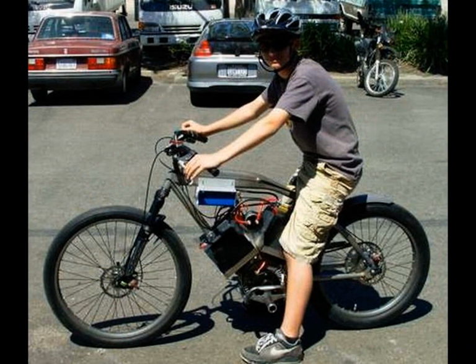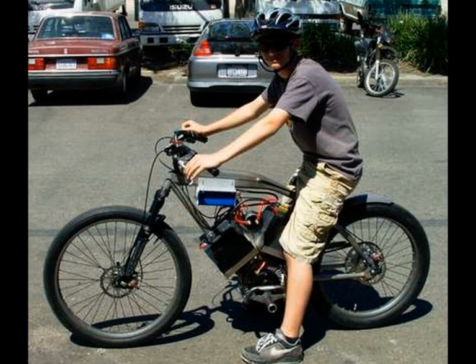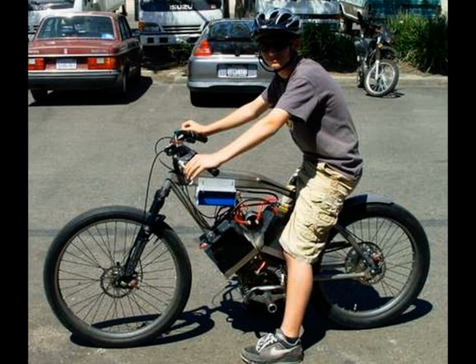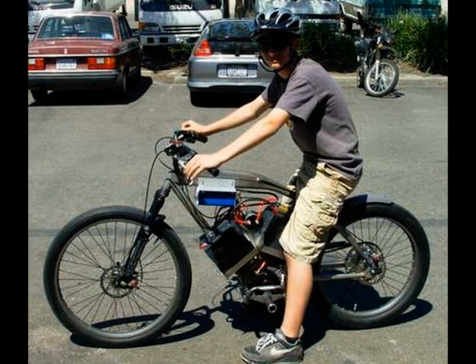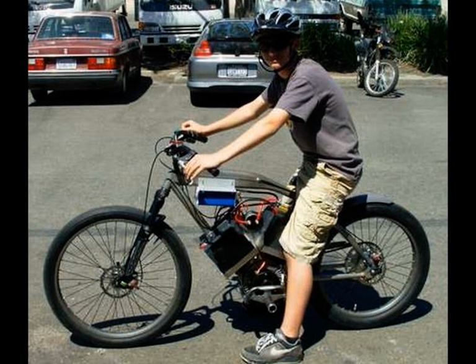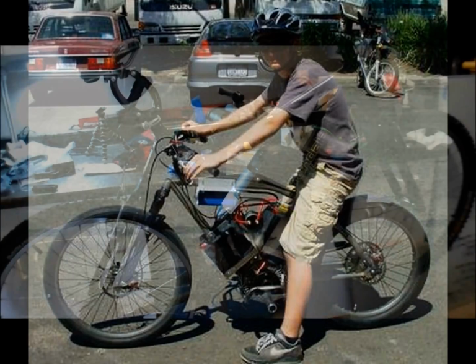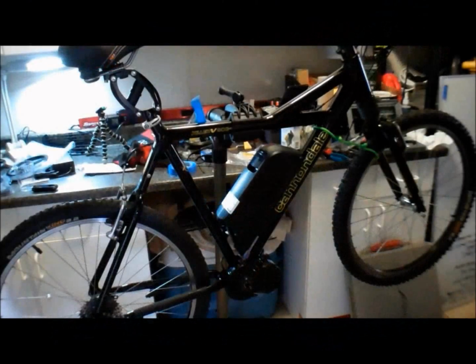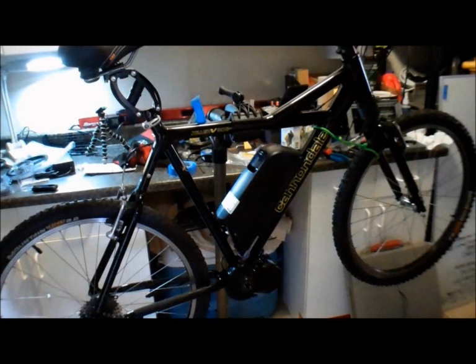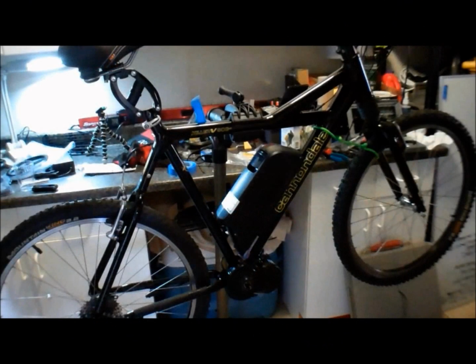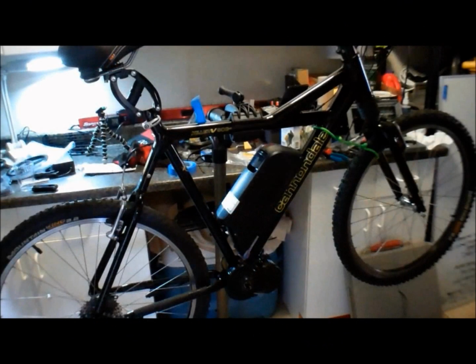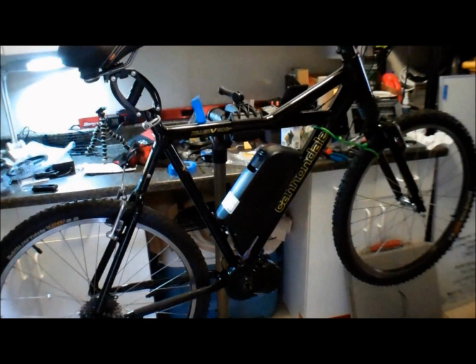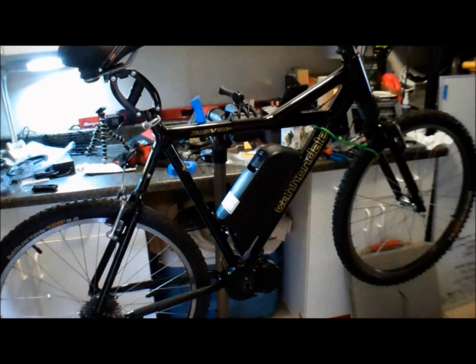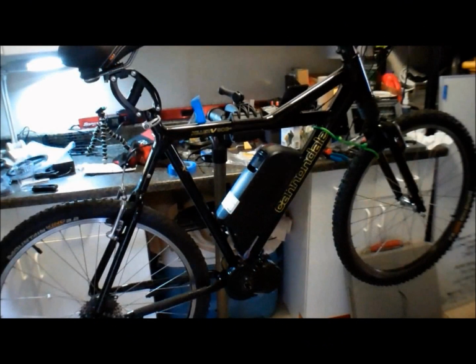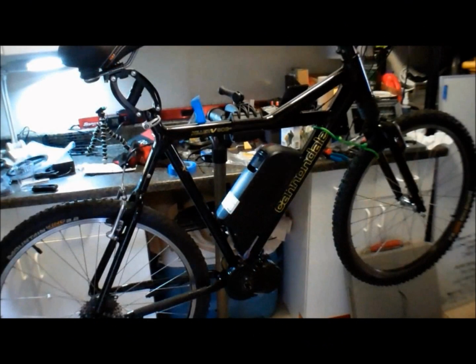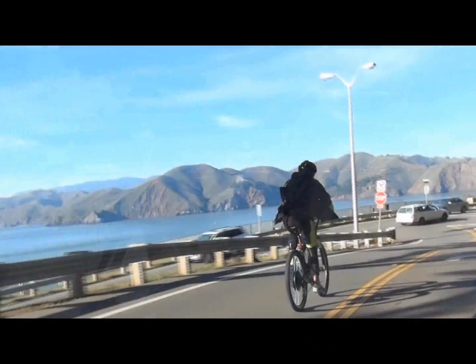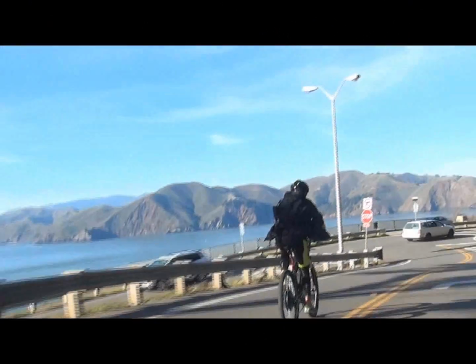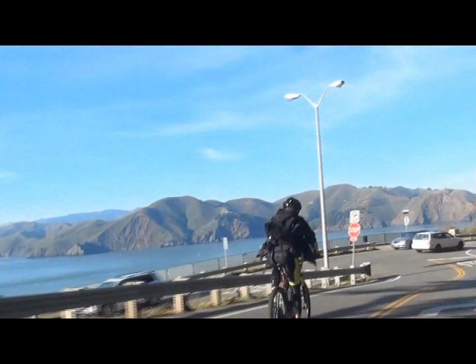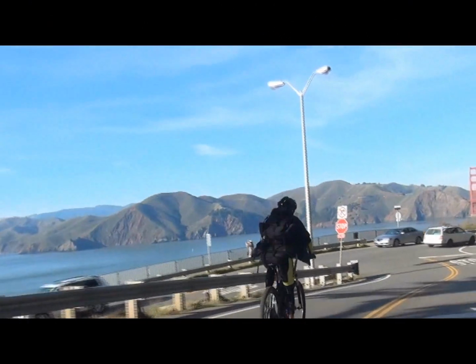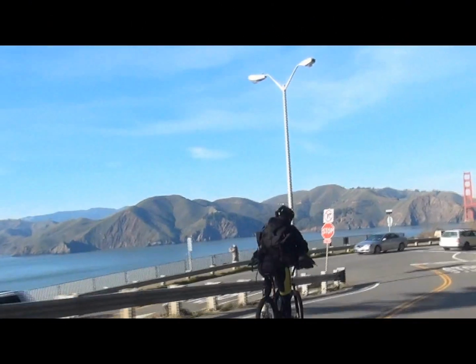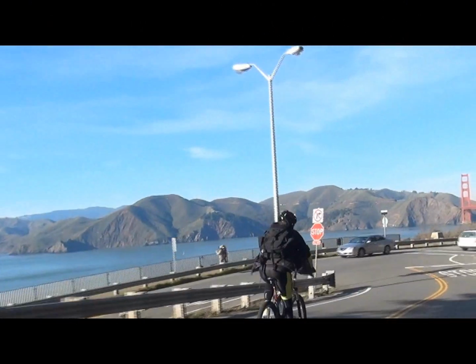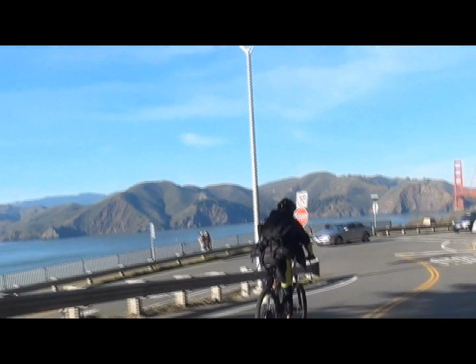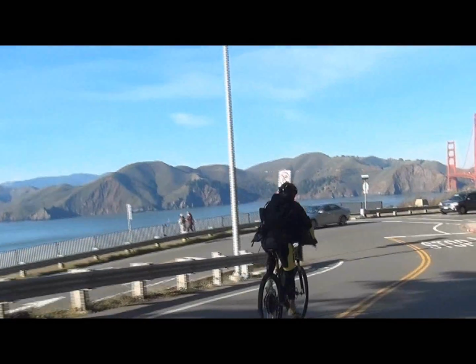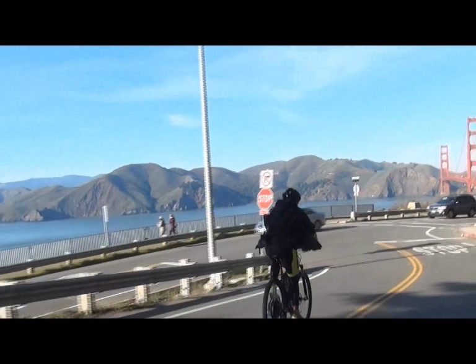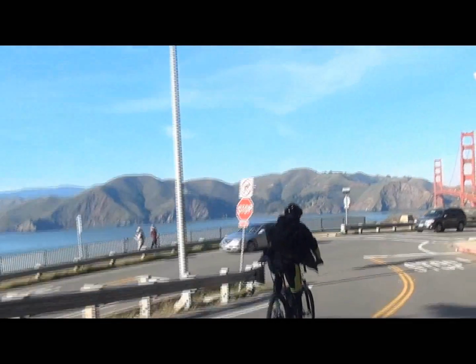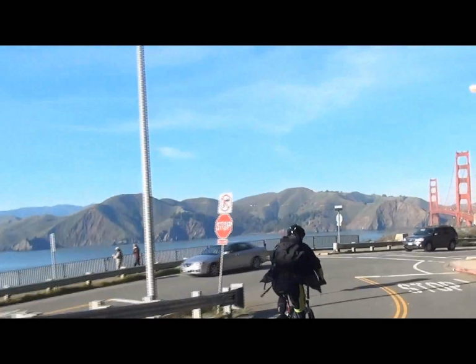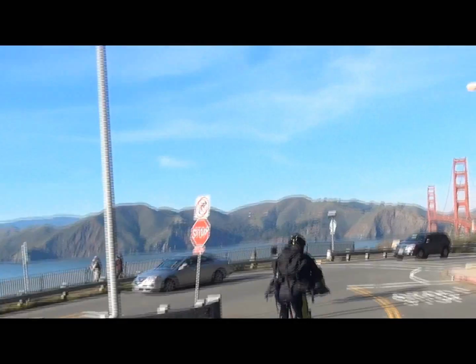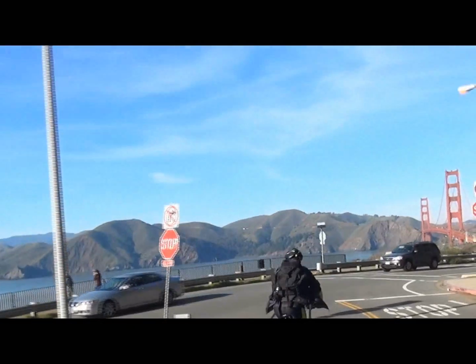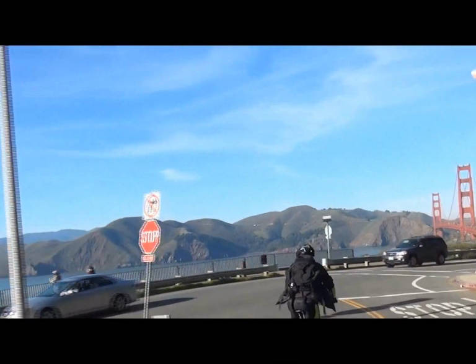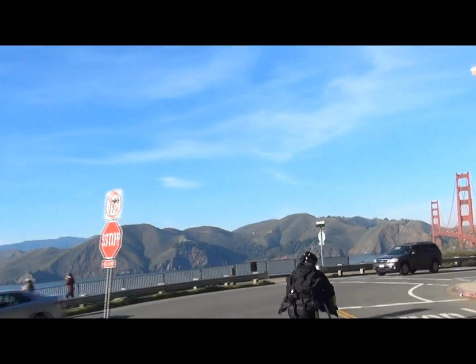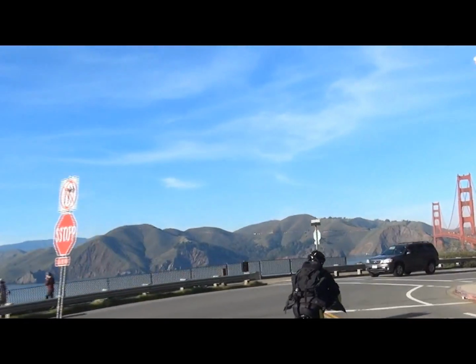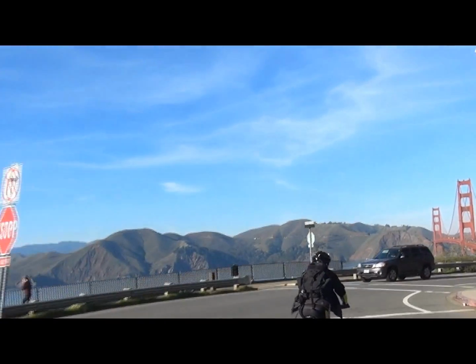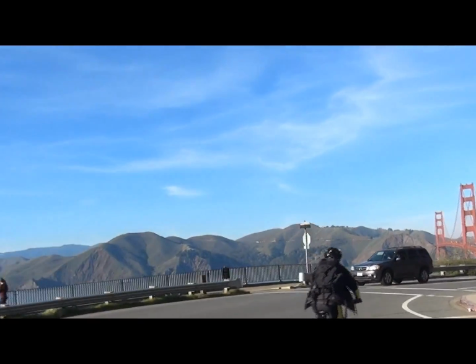With an e-bike kit, you can build your dream bike that will get you everywhere you need to go. So we'll see you out on the road.